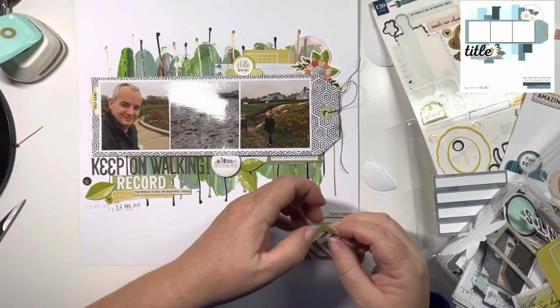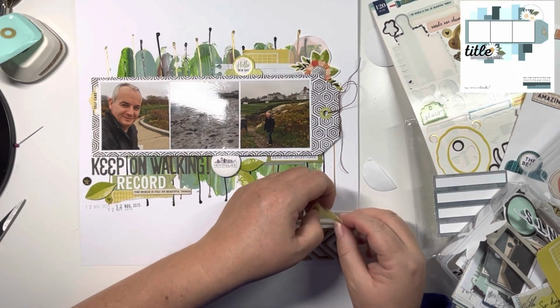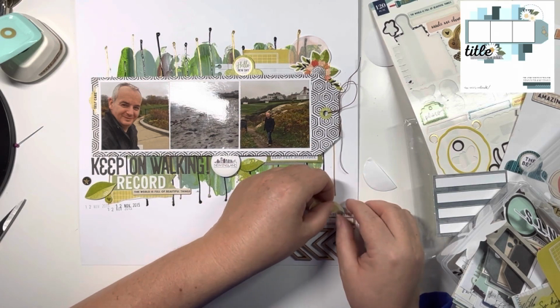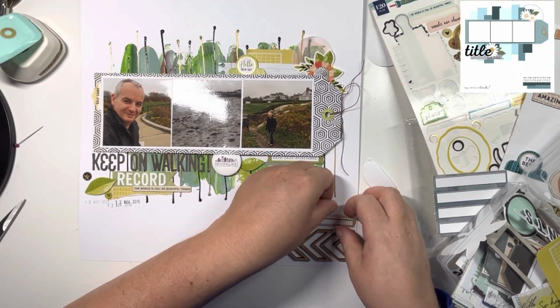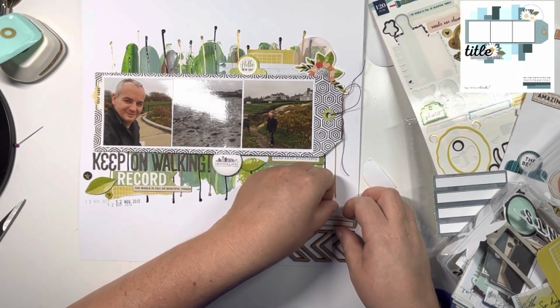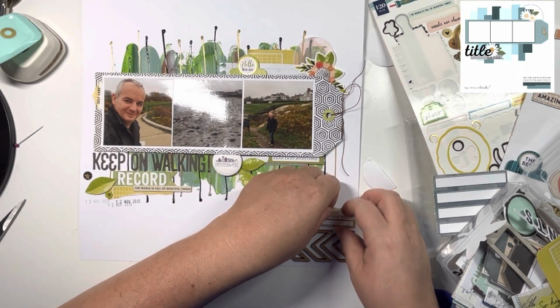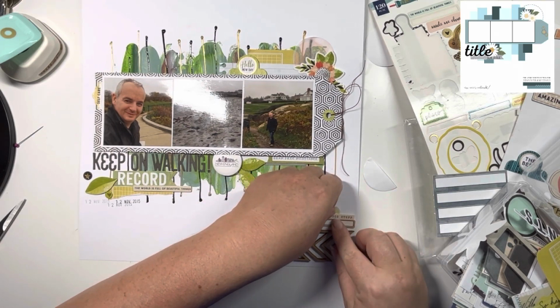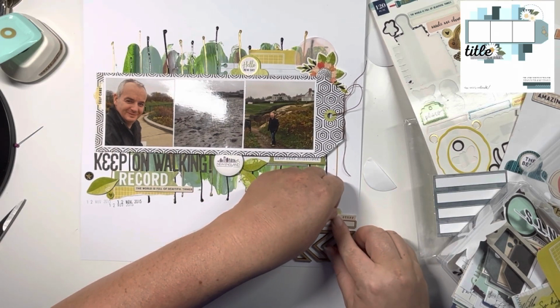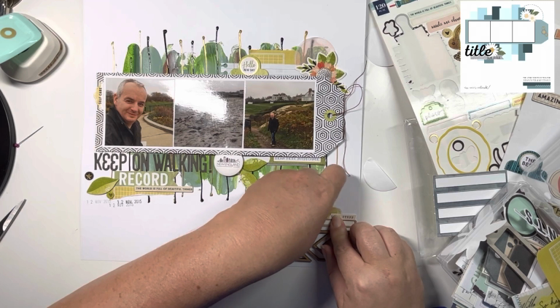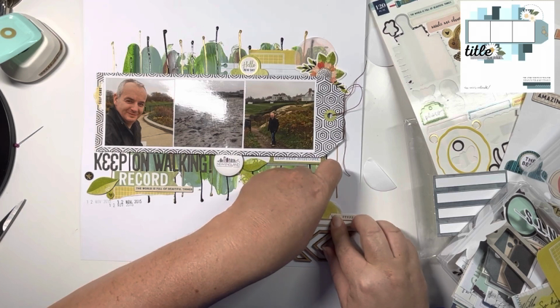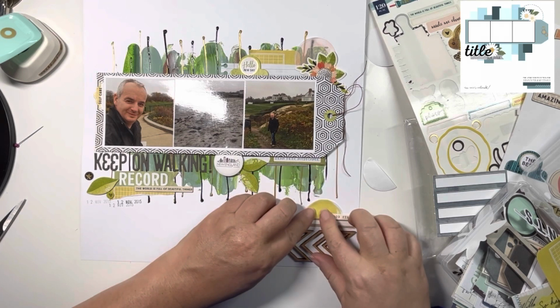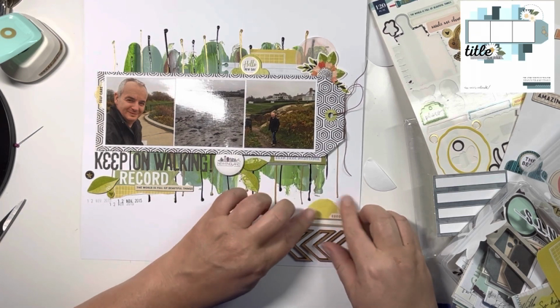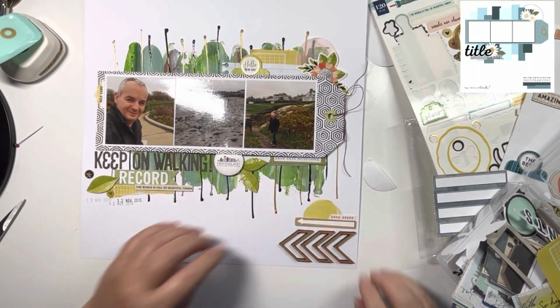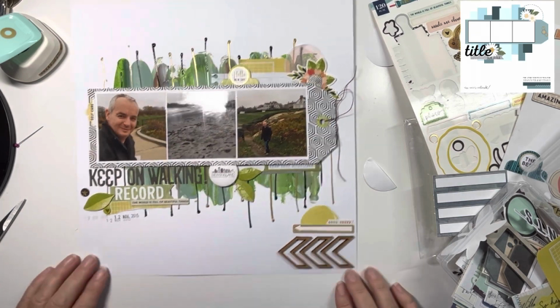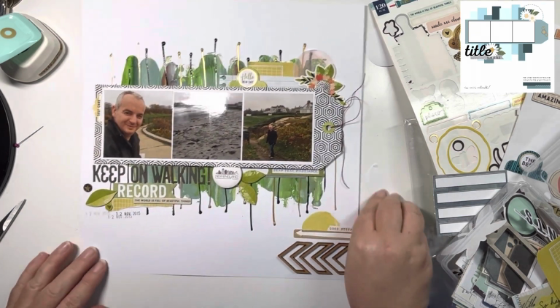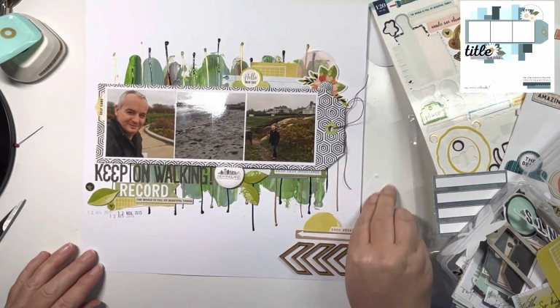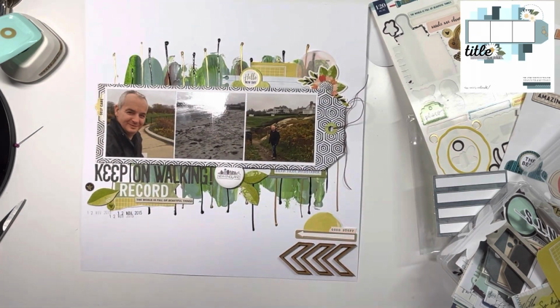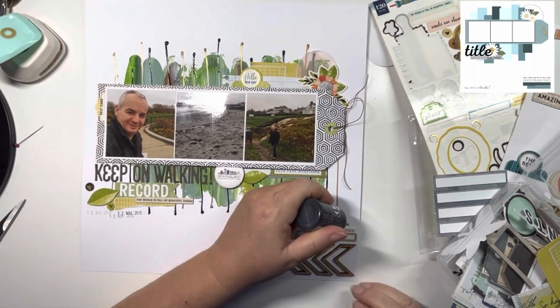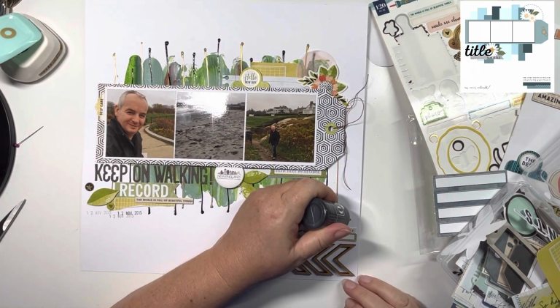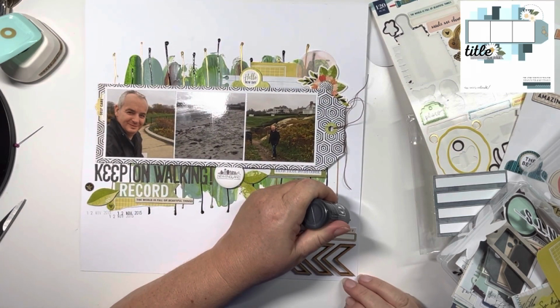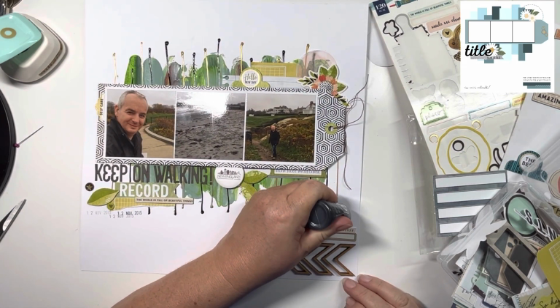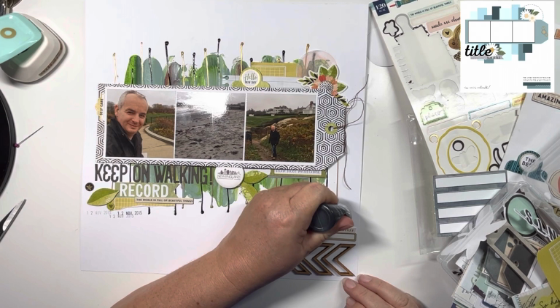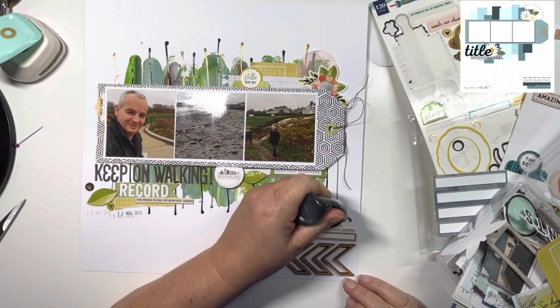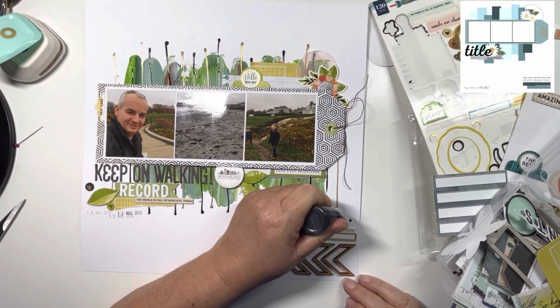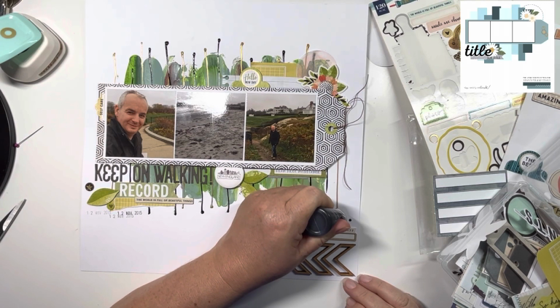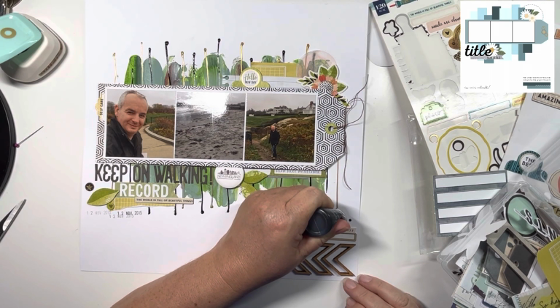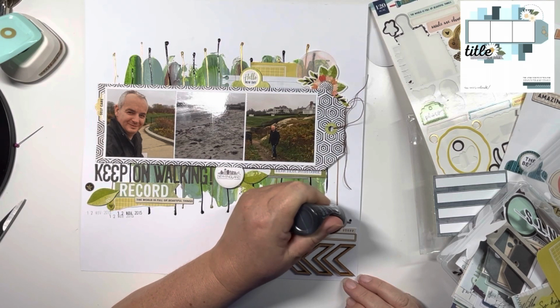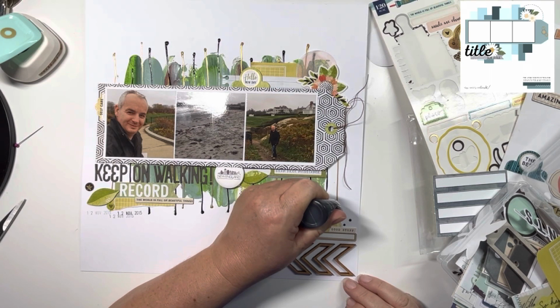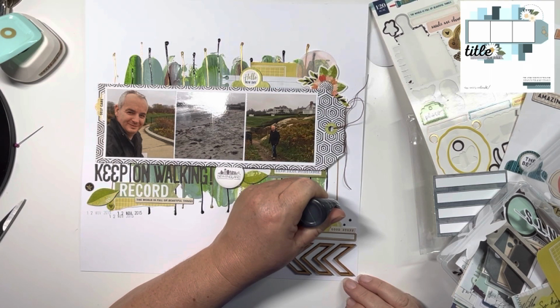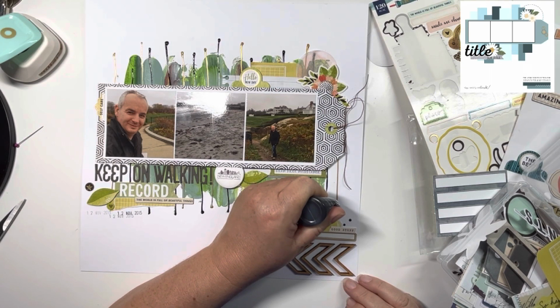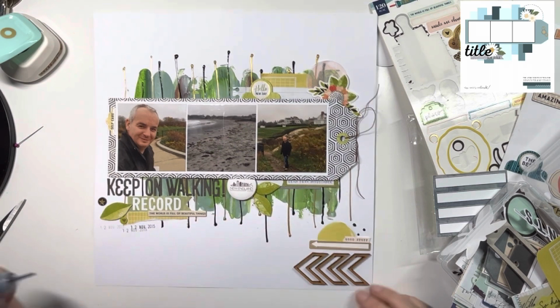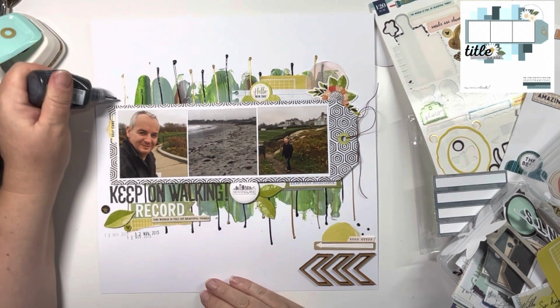Just adding that washi sticker. Finally coming in with some Nouveau Crystal Drops in black and gold again, just in dots around the page.